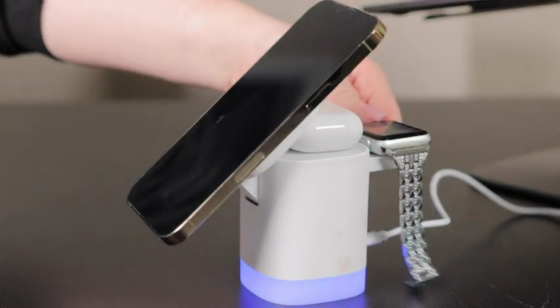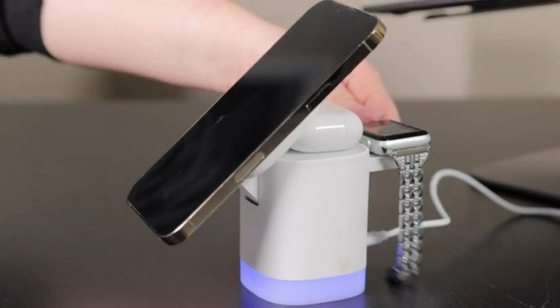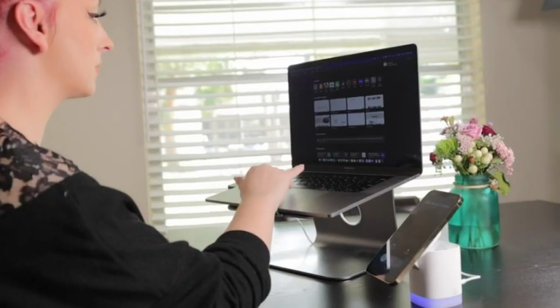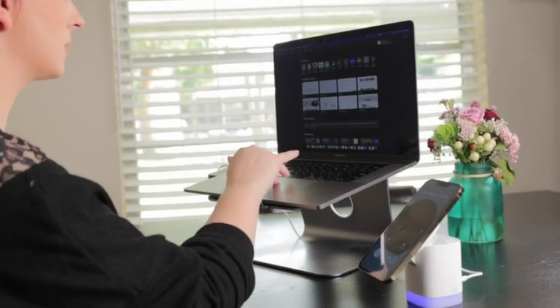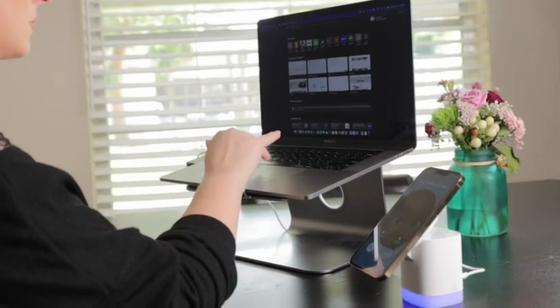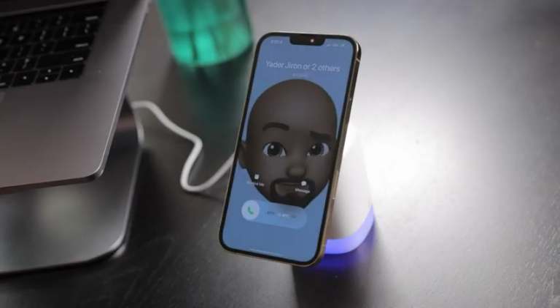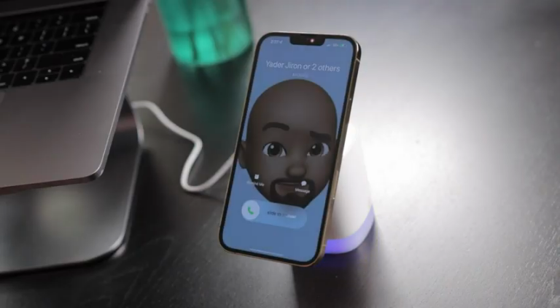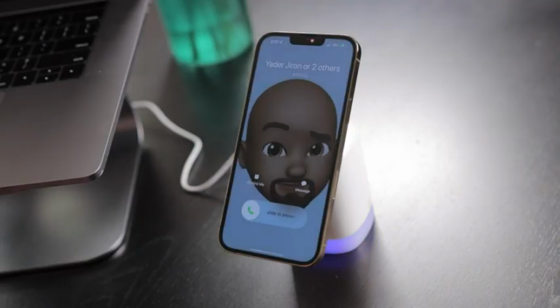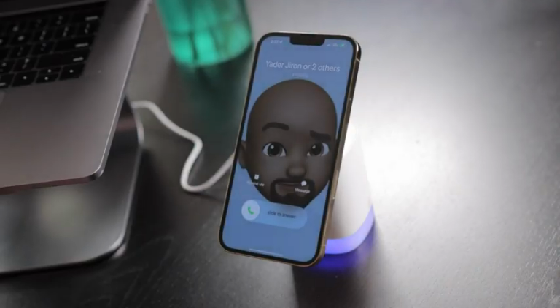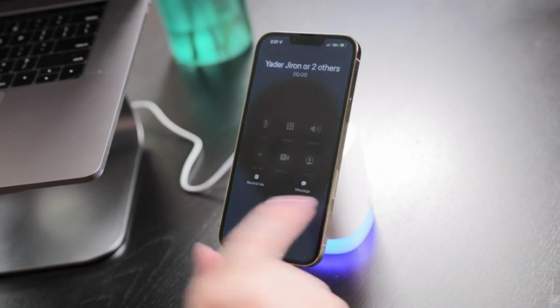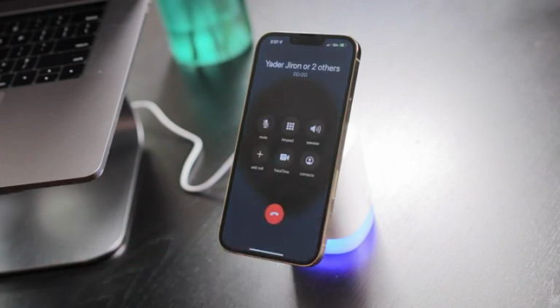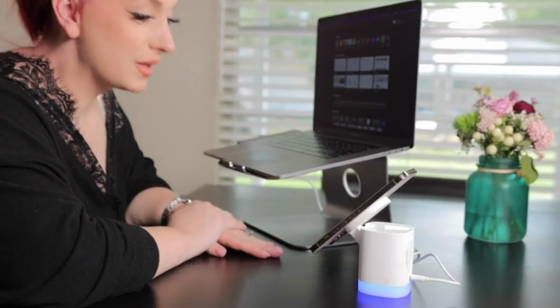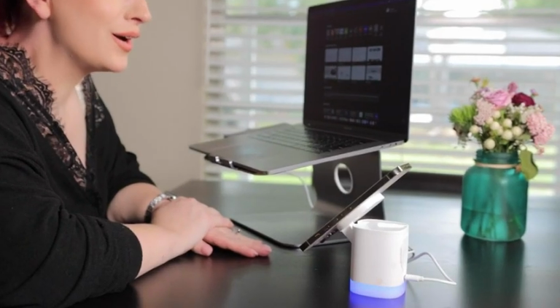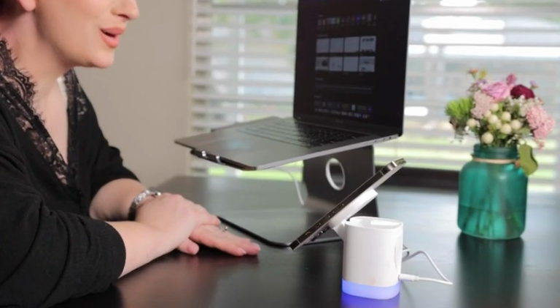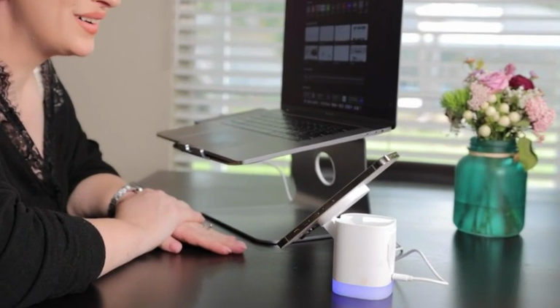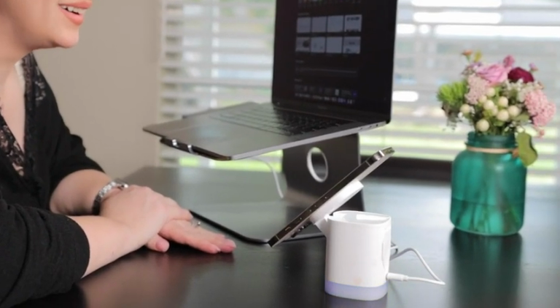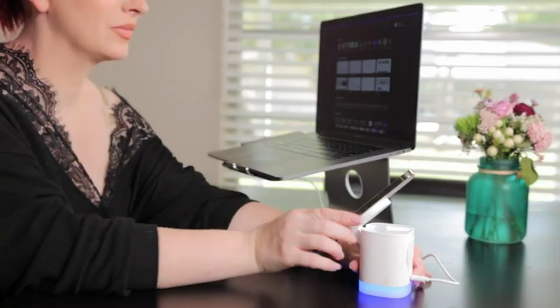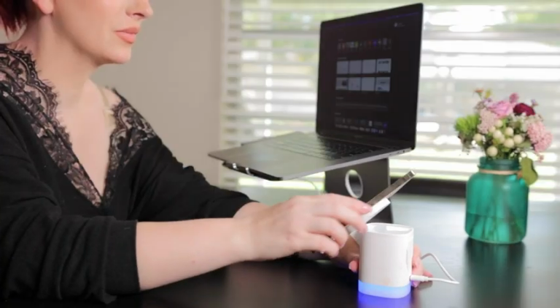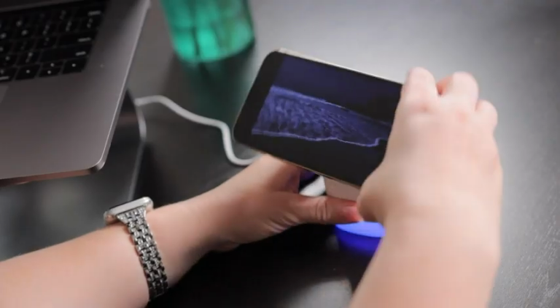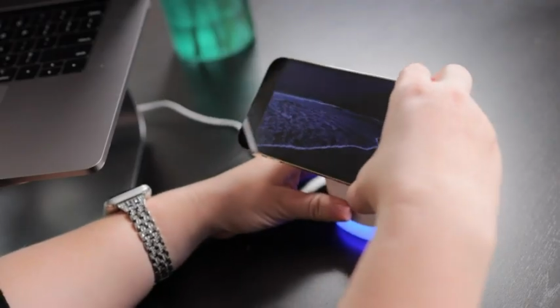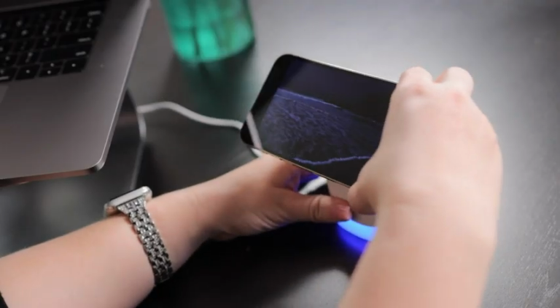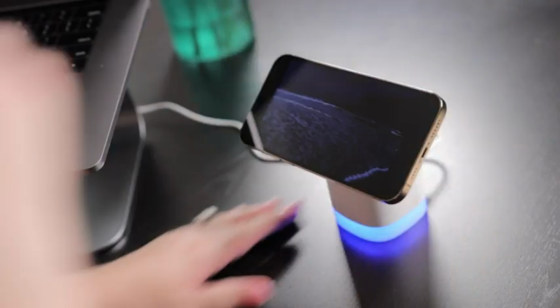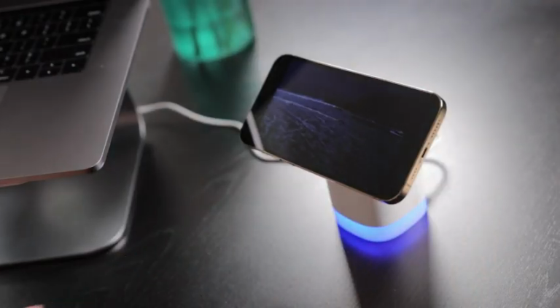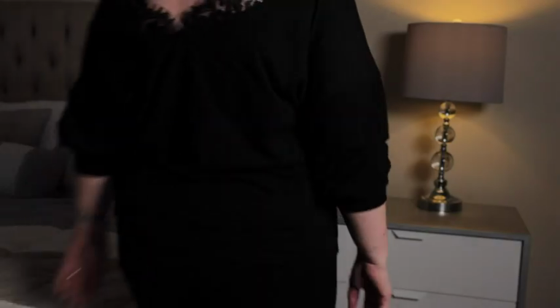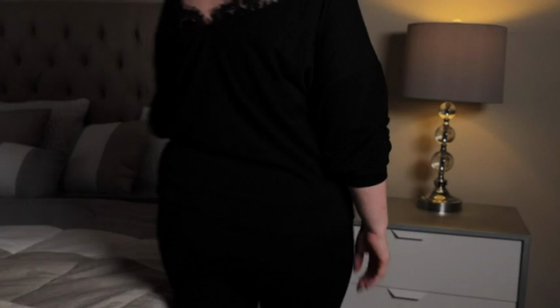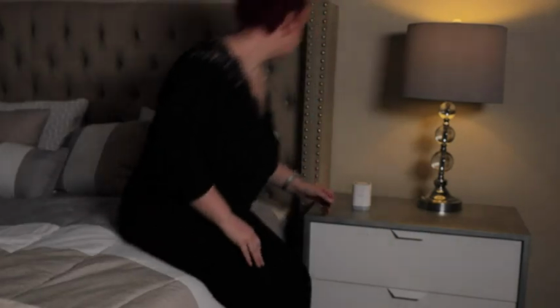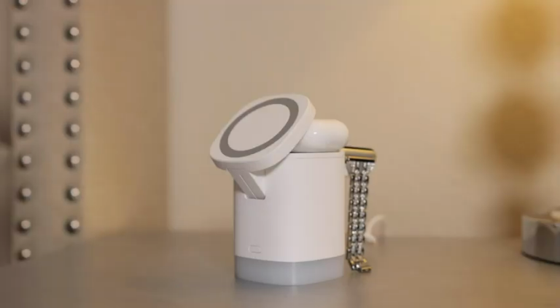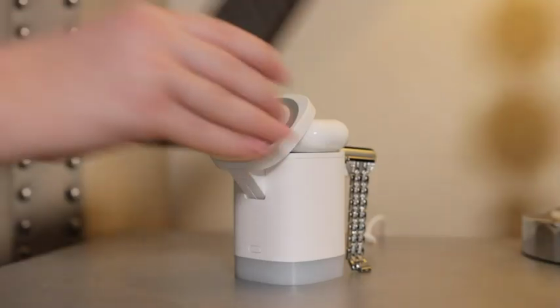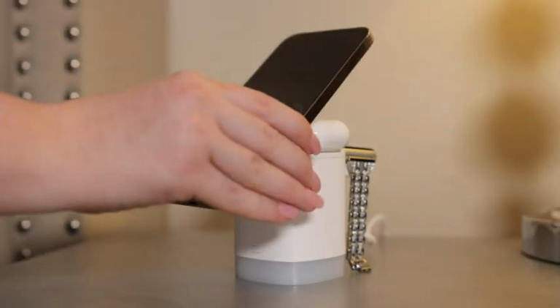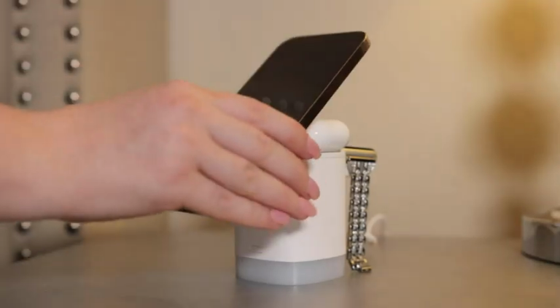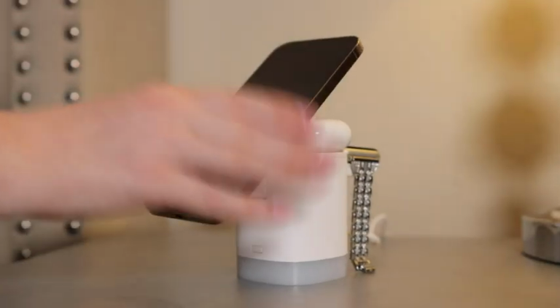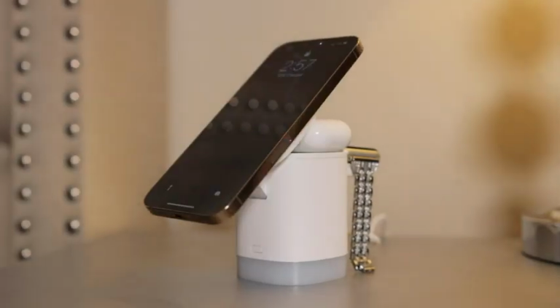A smart breathing light is on when charging, with blue, green, or simply white light. iPhone 12 and 13 series models can be charged with the MagSafe function.